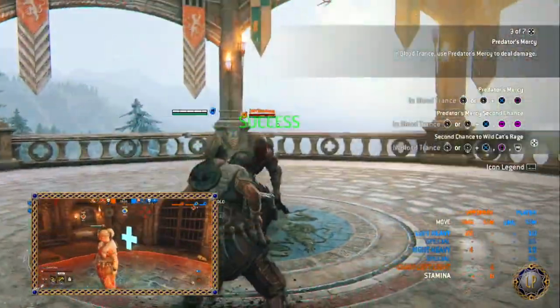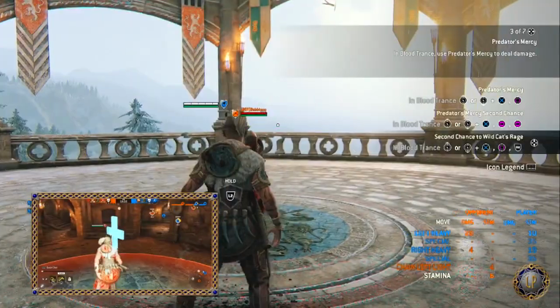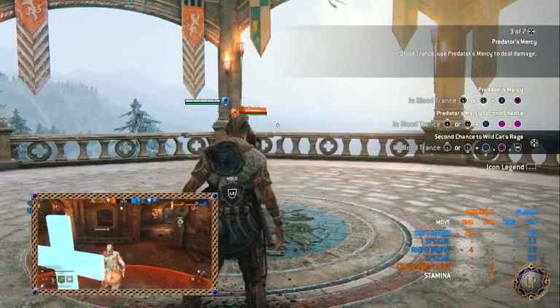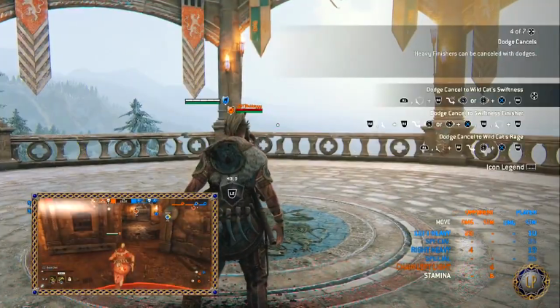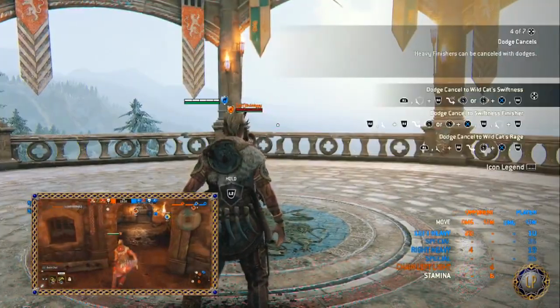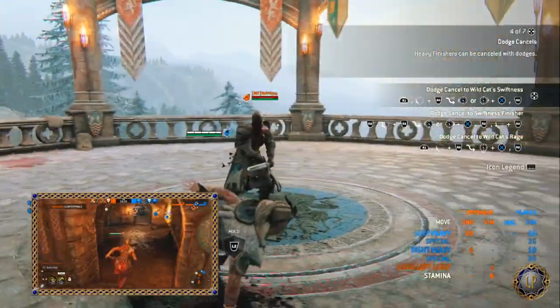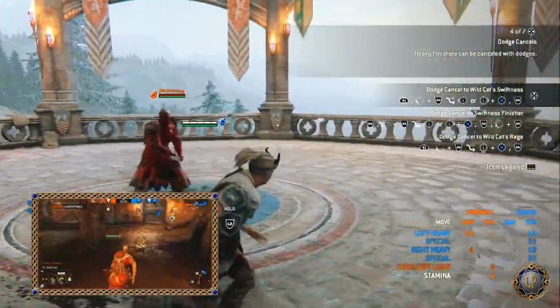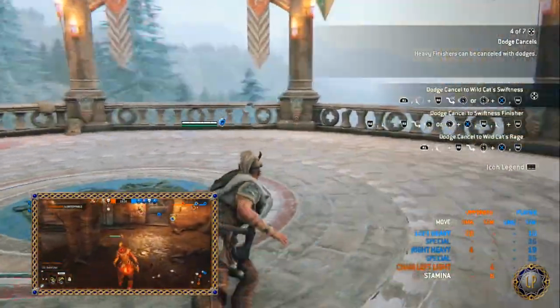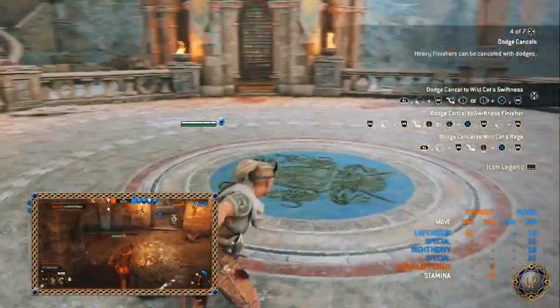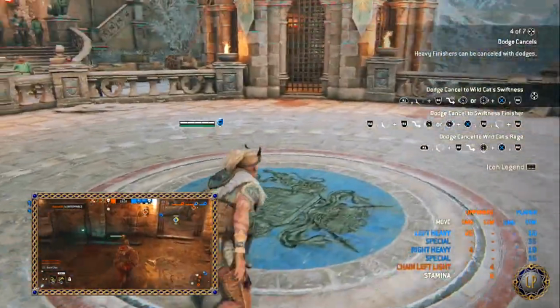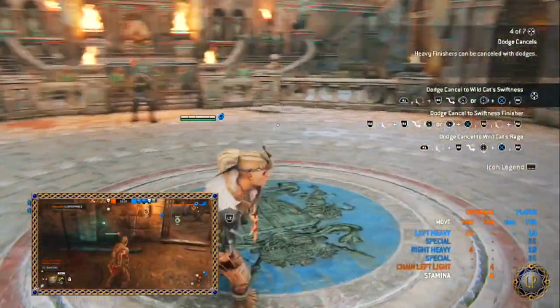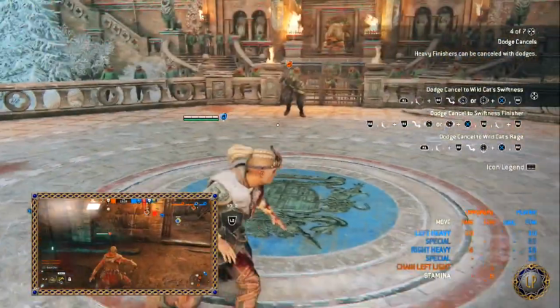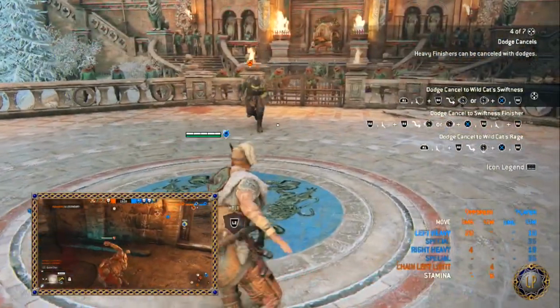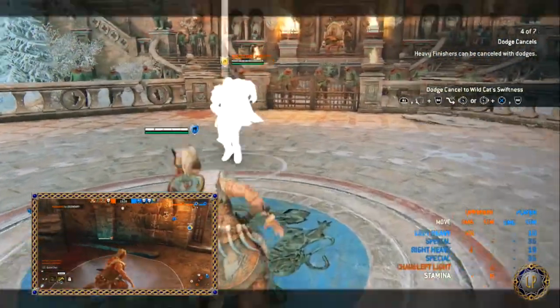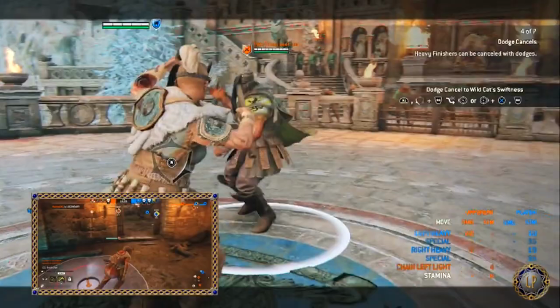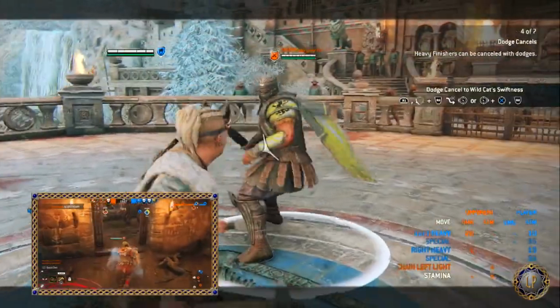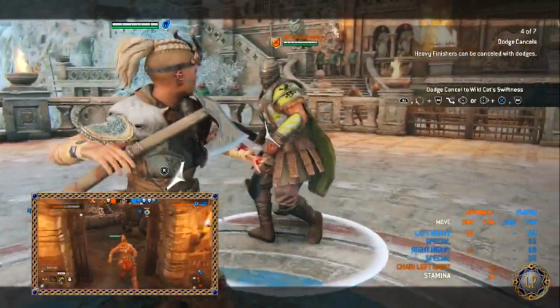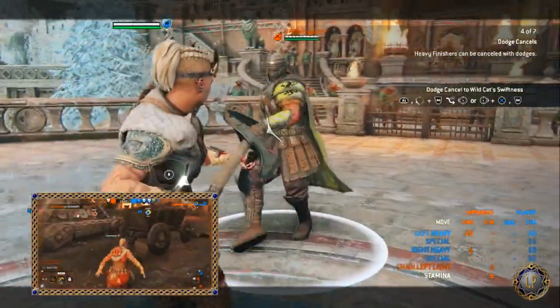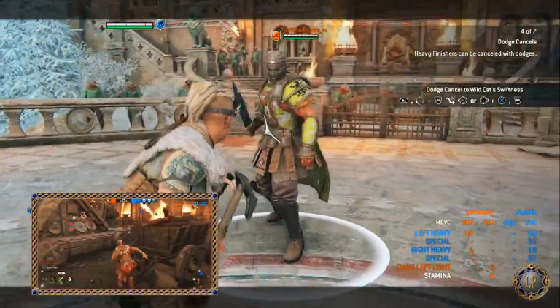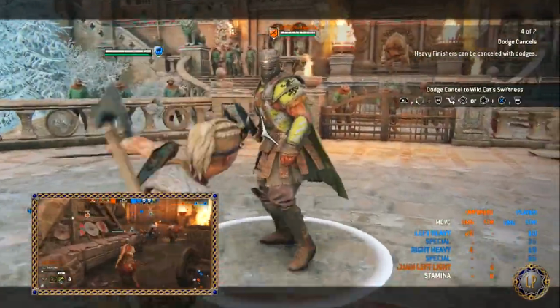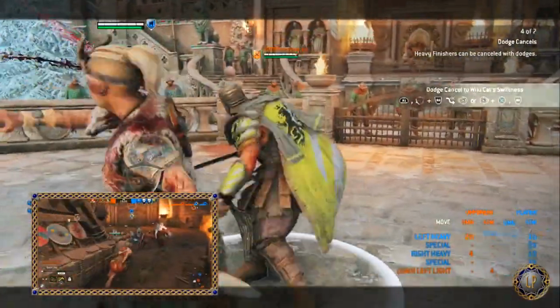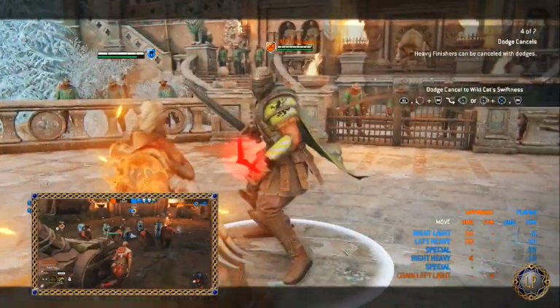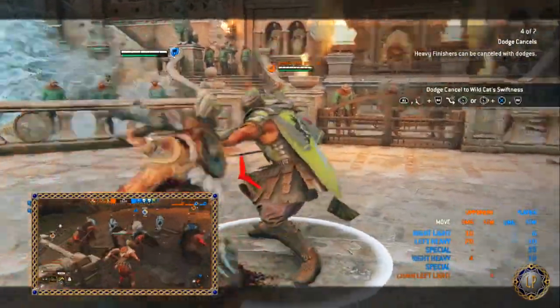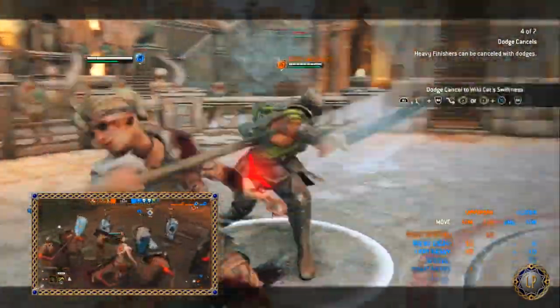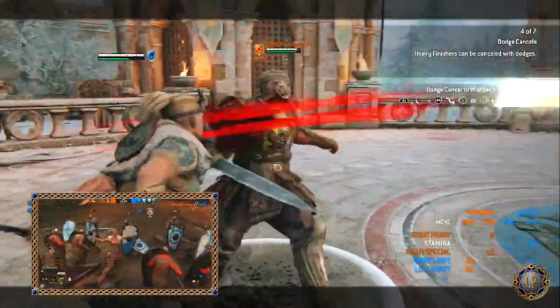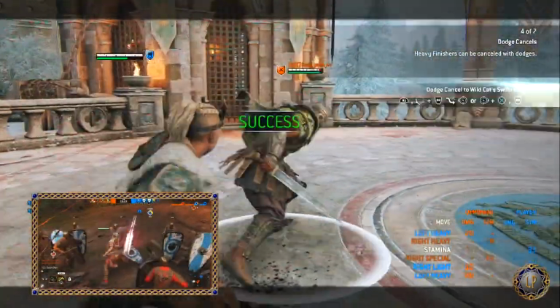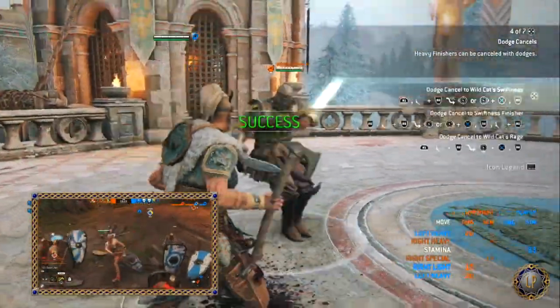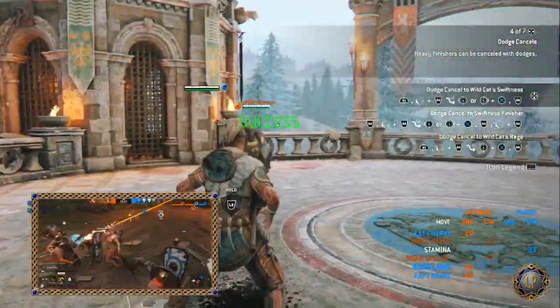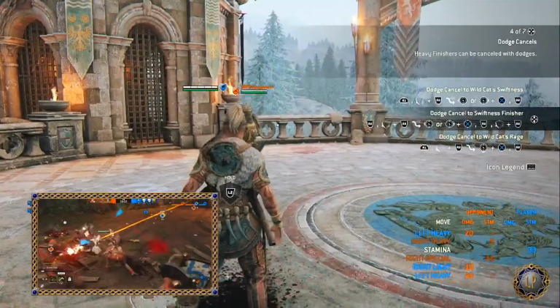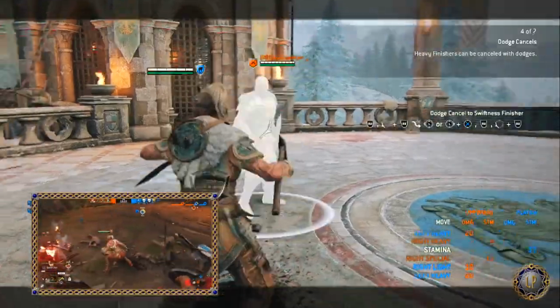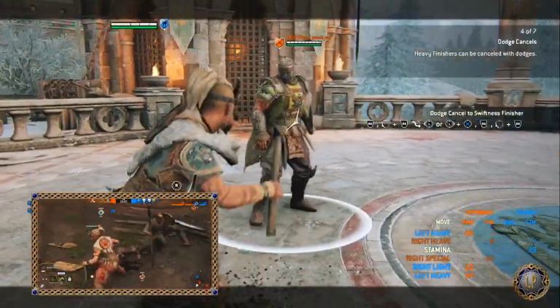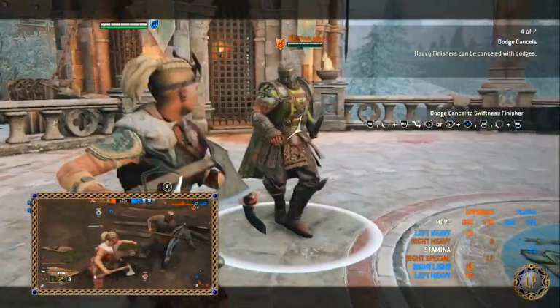Also, since you are an assassin, you have a Deflect. Dodge in the direction of an incoming attack just before impact to deflect. A deflect can be followed up with Raven's Beak.